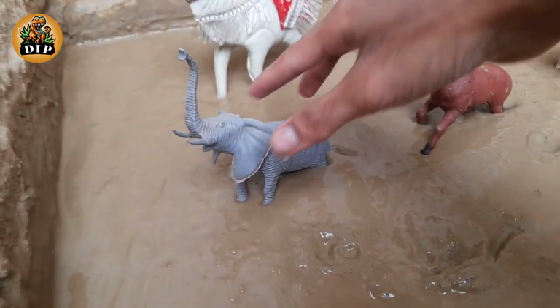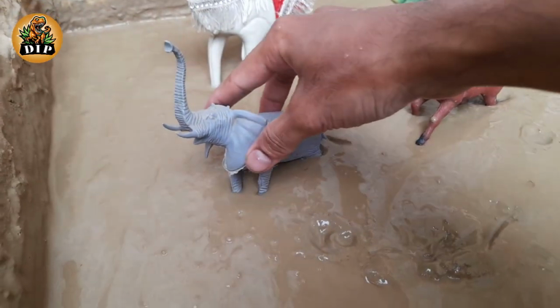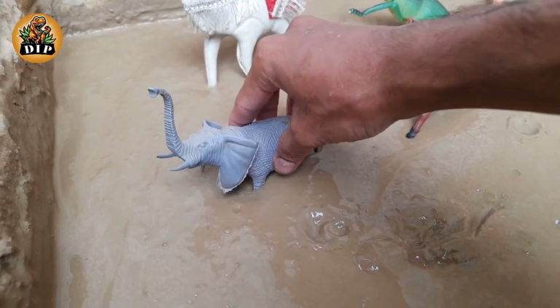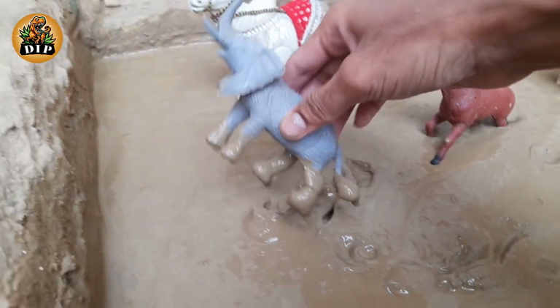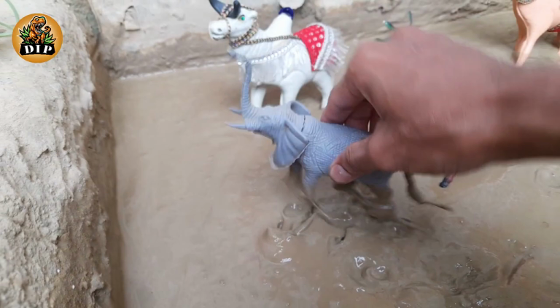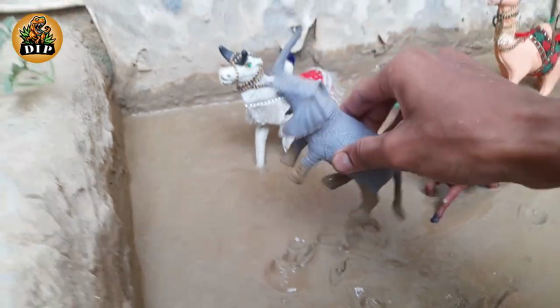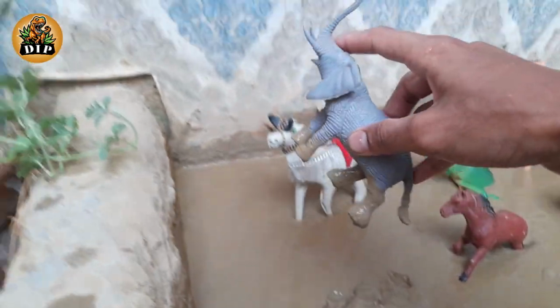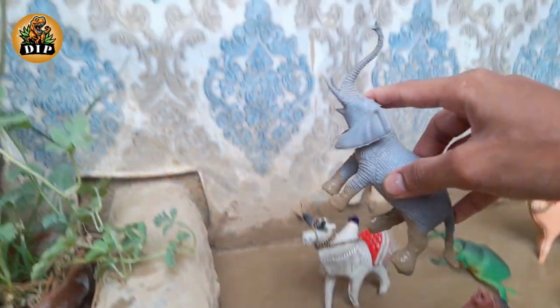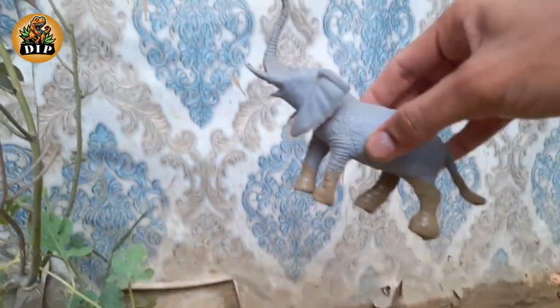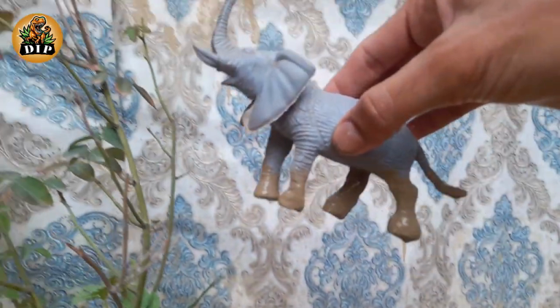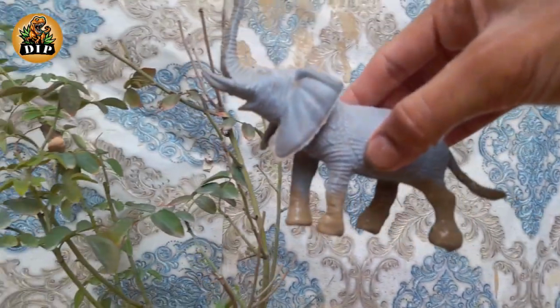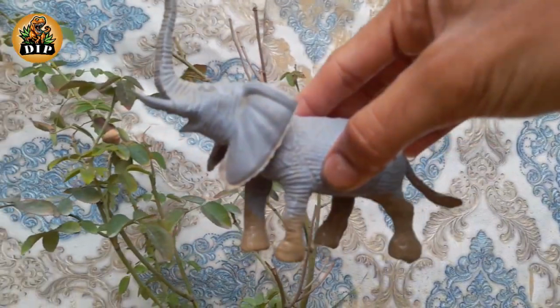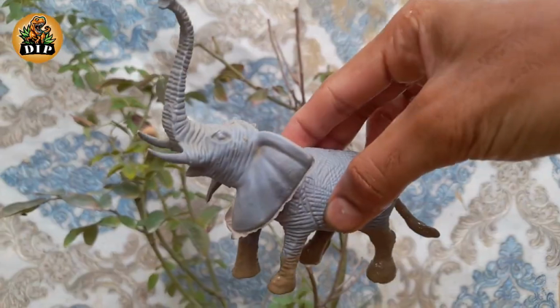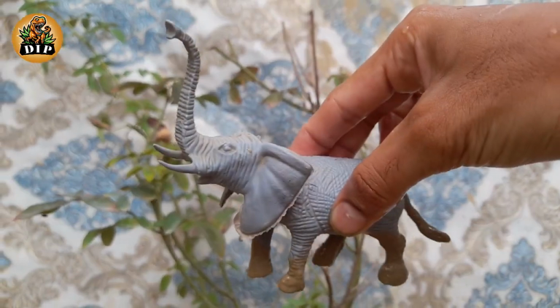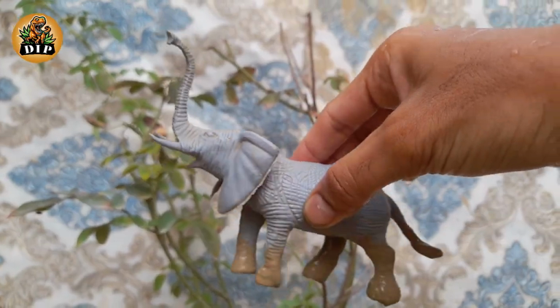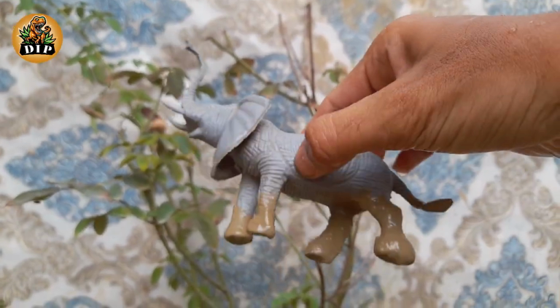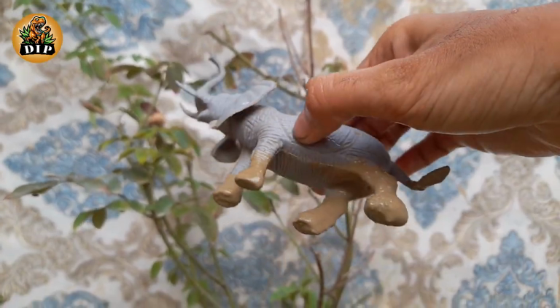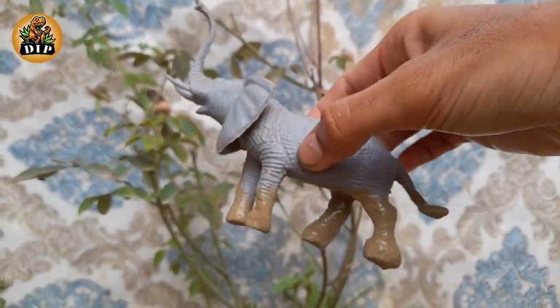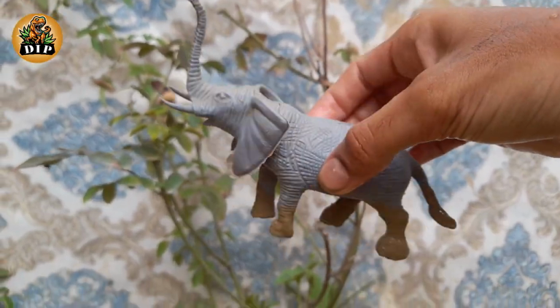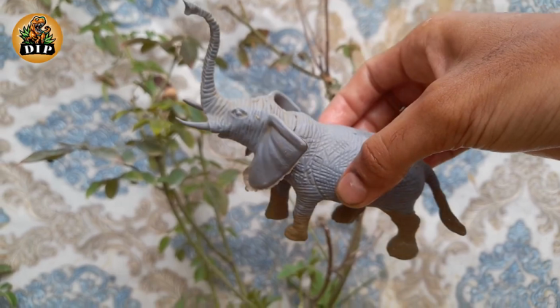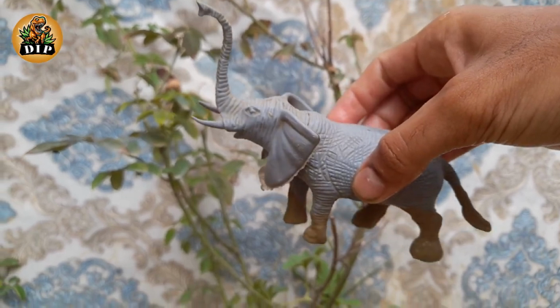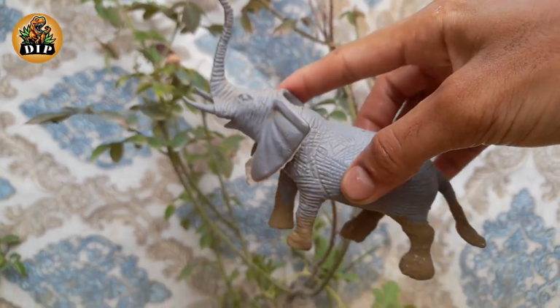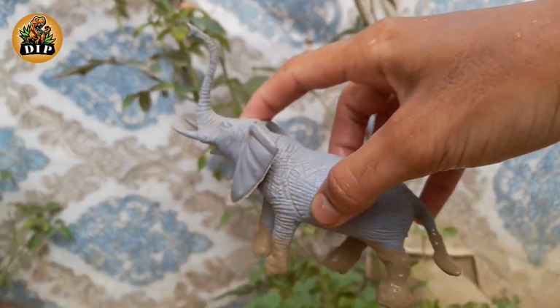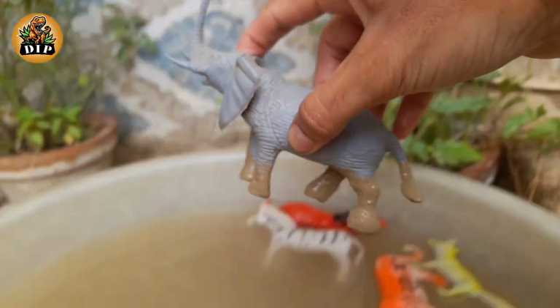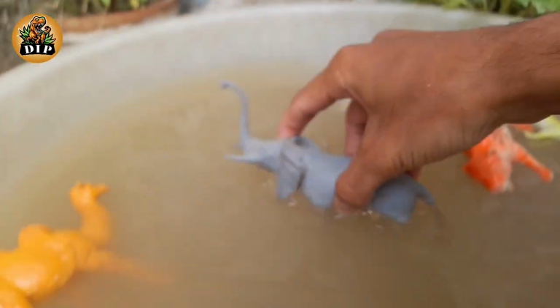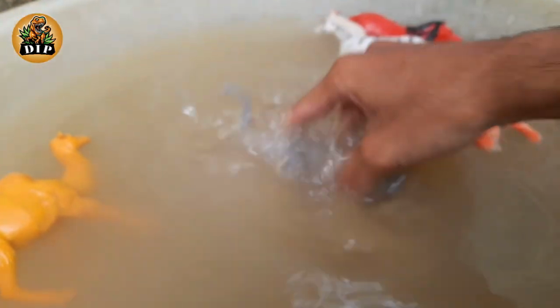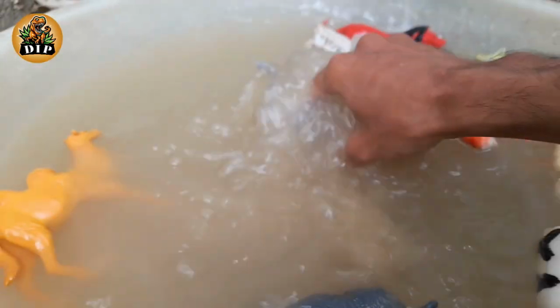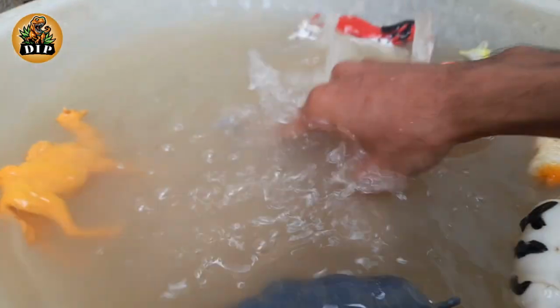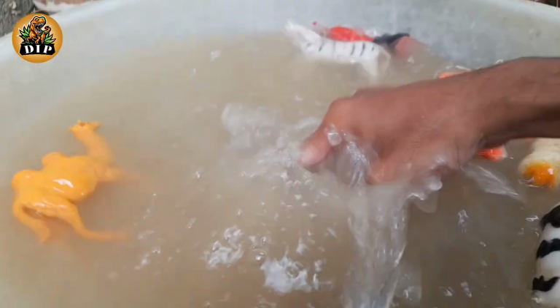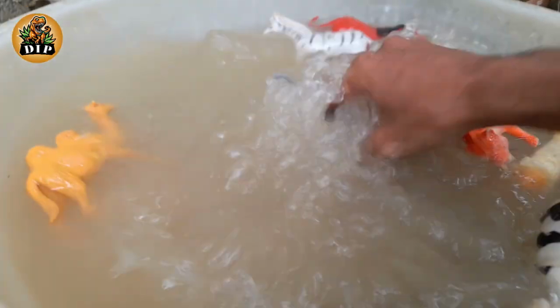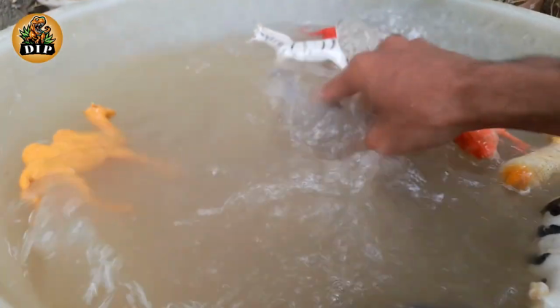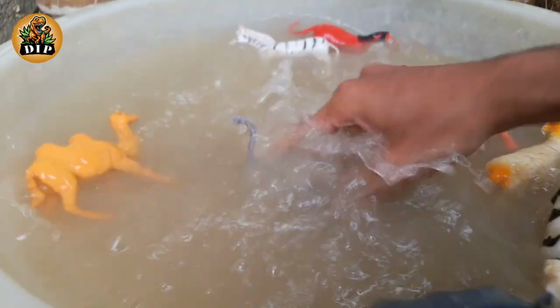The next animal is elephant. They are the world's largest land animal. You can tell the three species apart by their ears. Elephants are constantly eating.